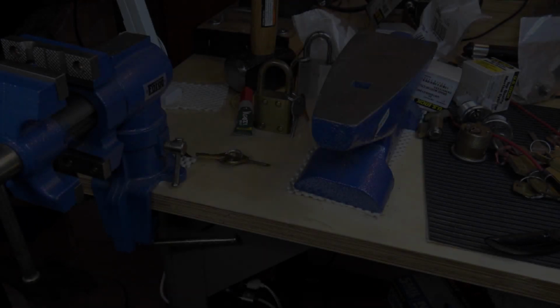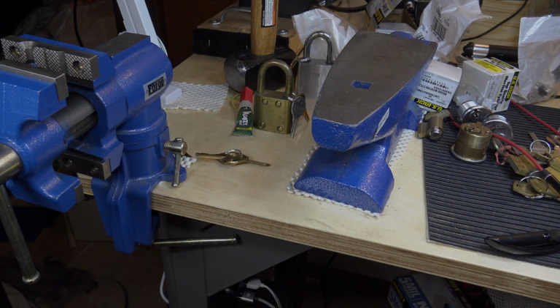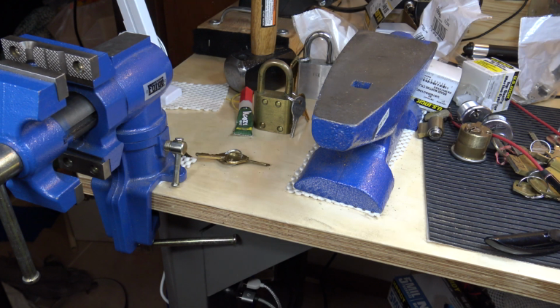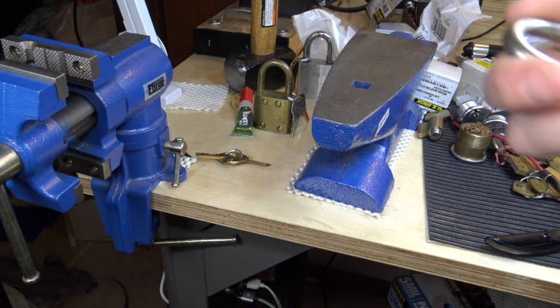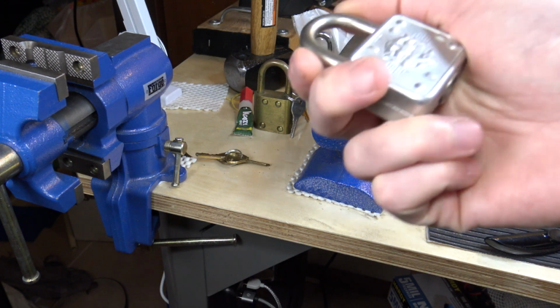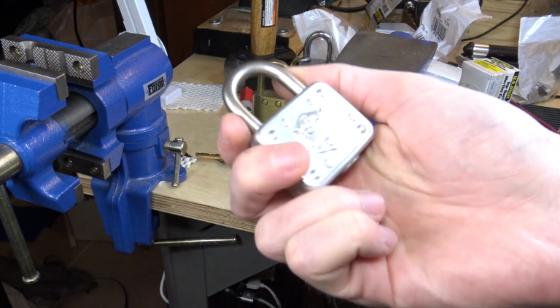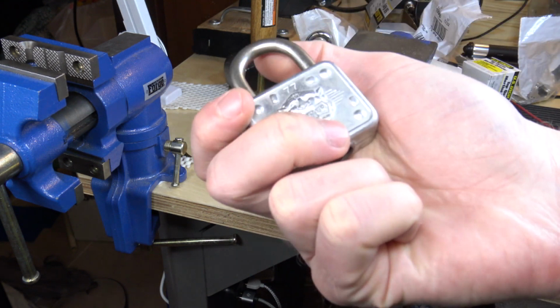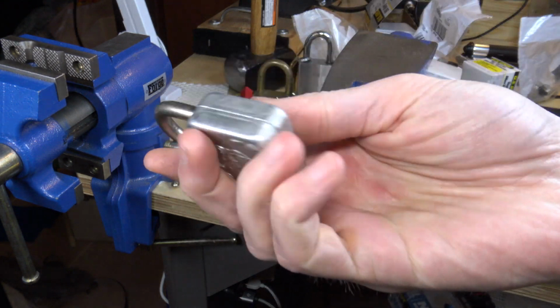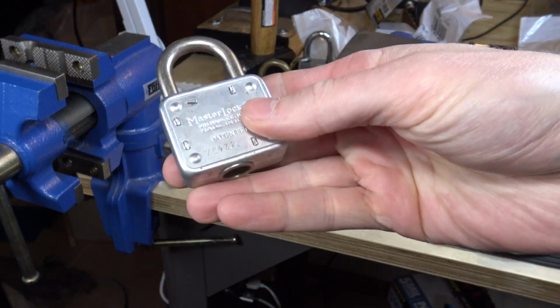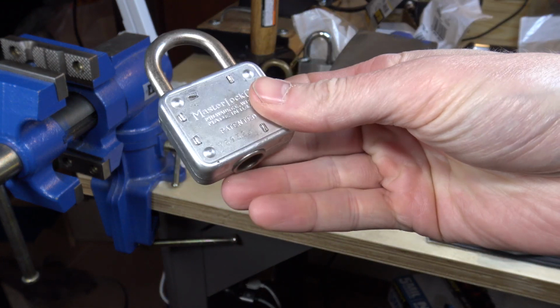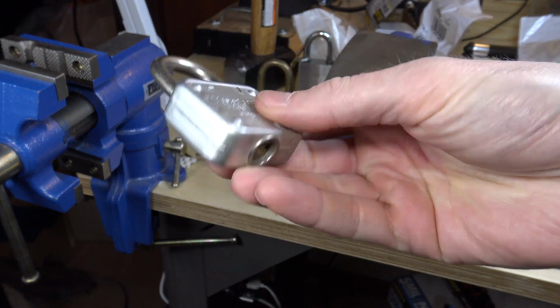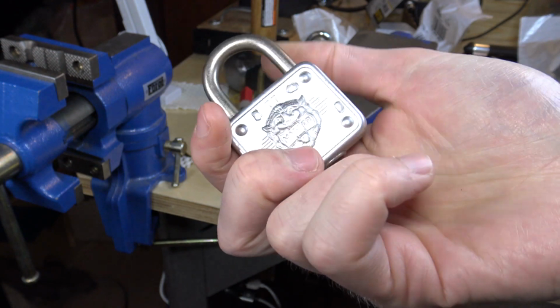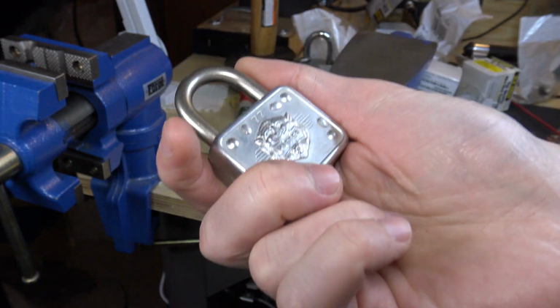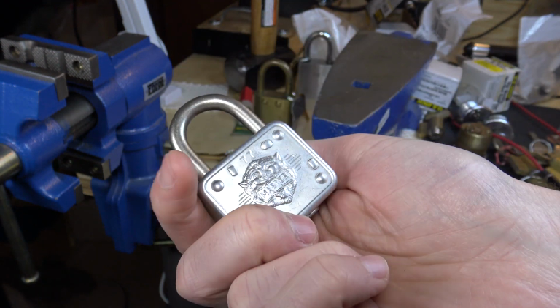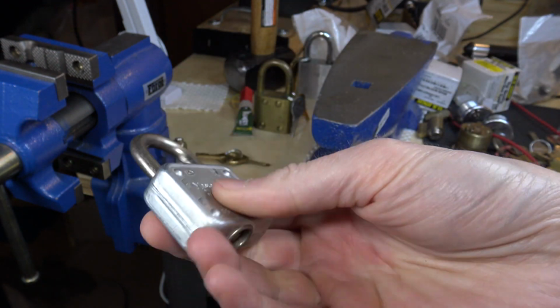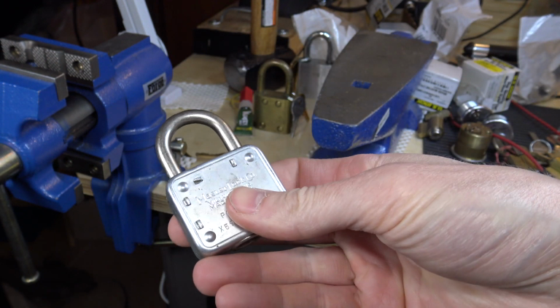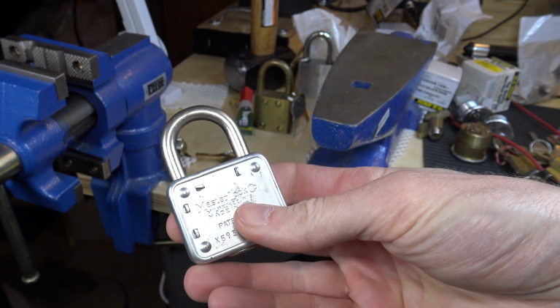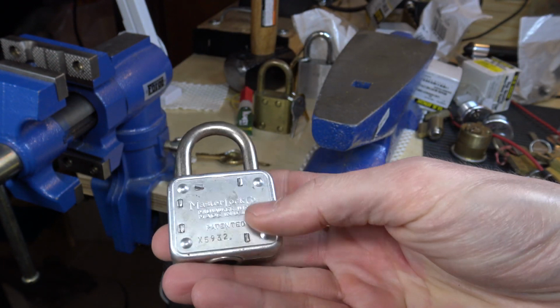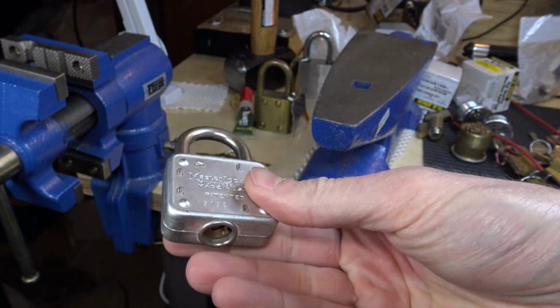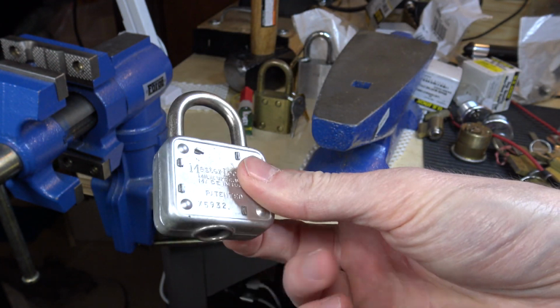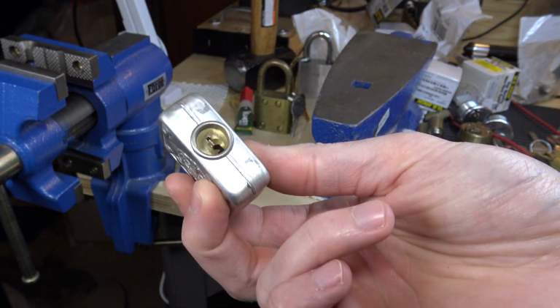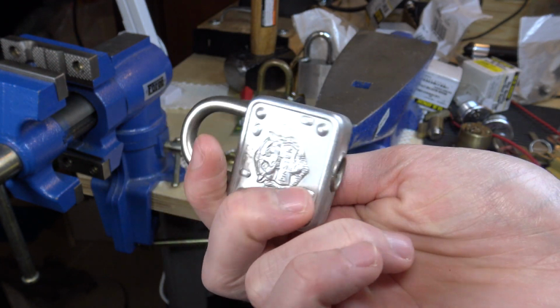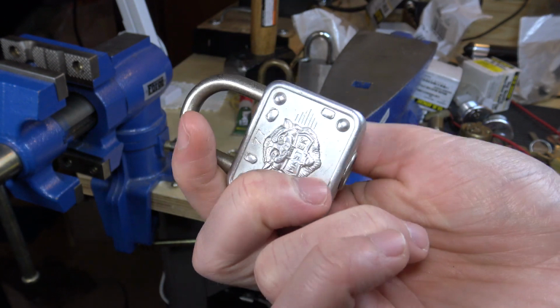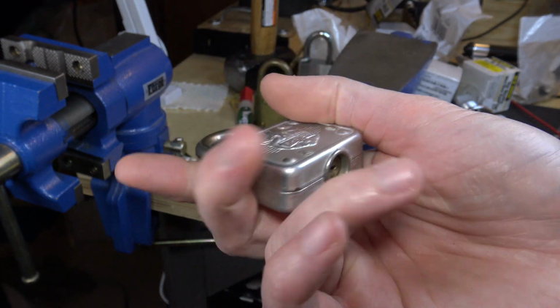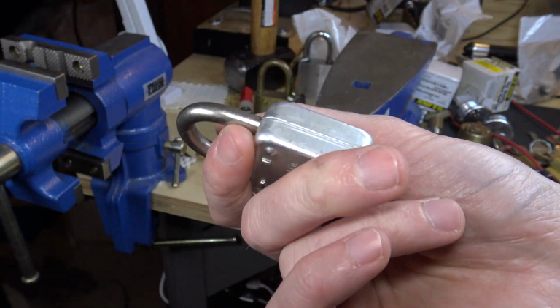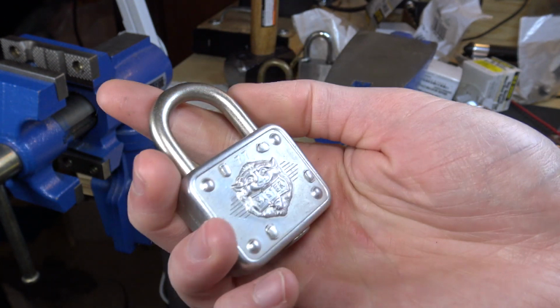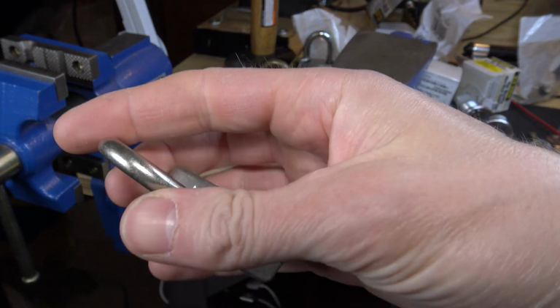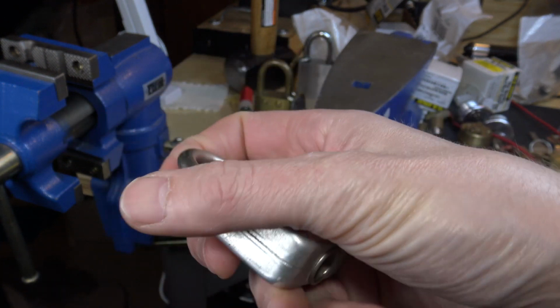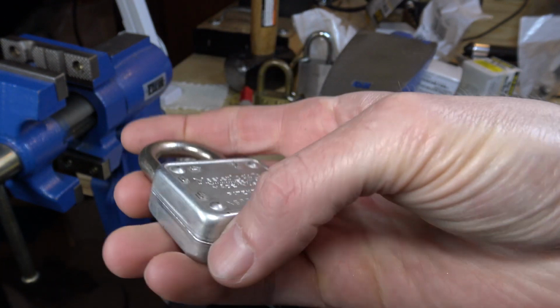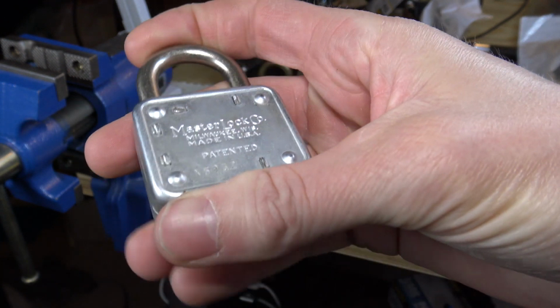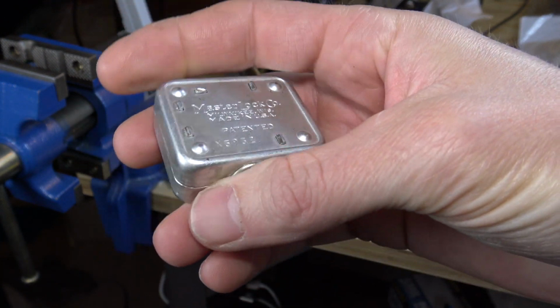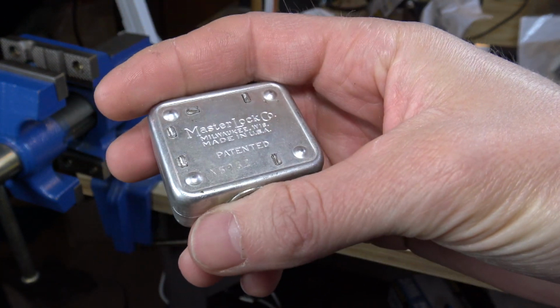Hey everybody, we're going to do another impressioning video. I've got this very nice old Master Lock number 77. I picked one similar to this a couple days ago, an older one, a little more beat up anyway. This one's pretty pristine, like it was never used or only used inside.